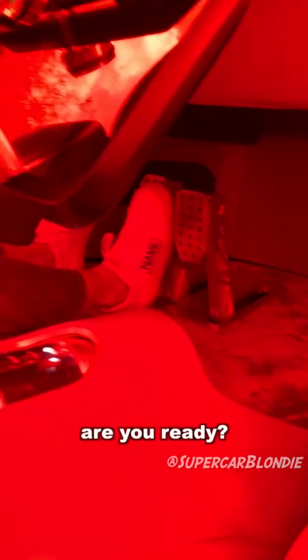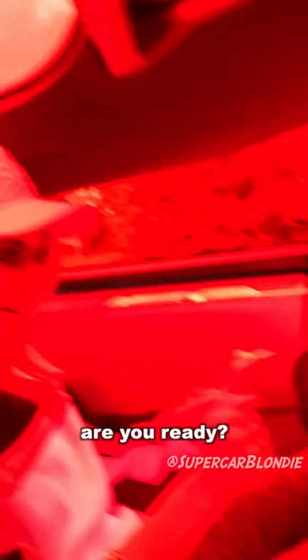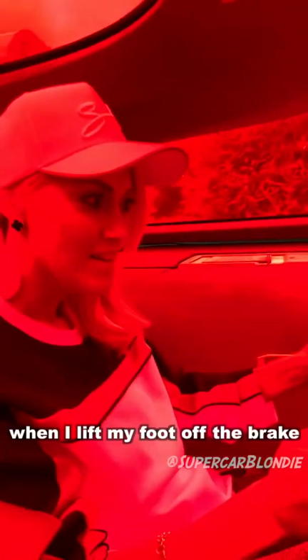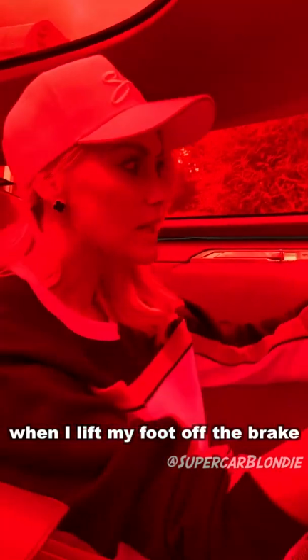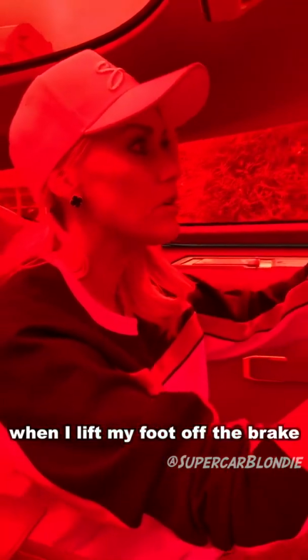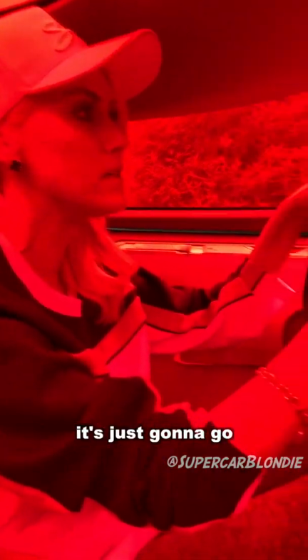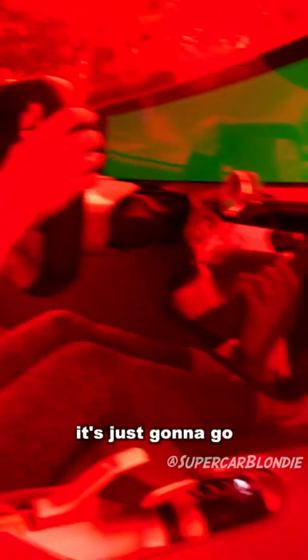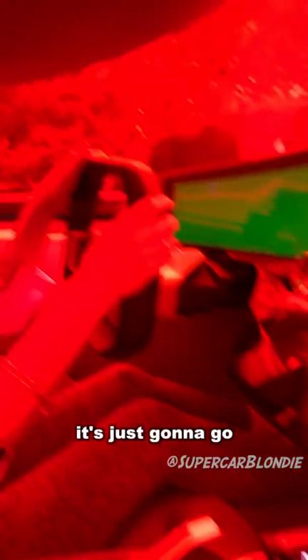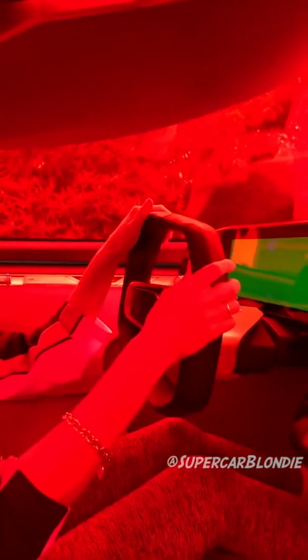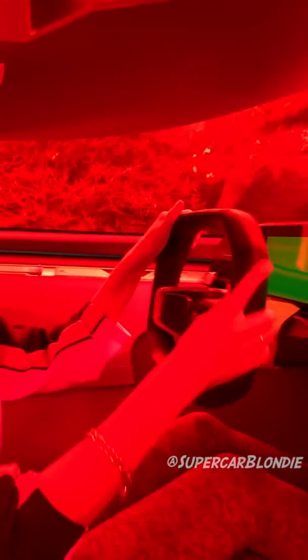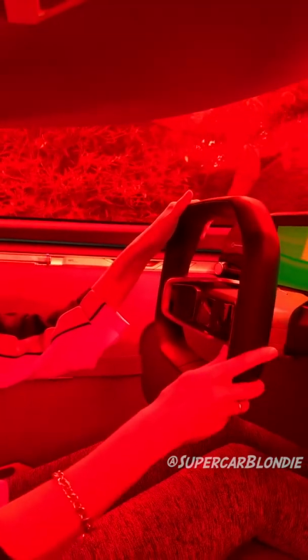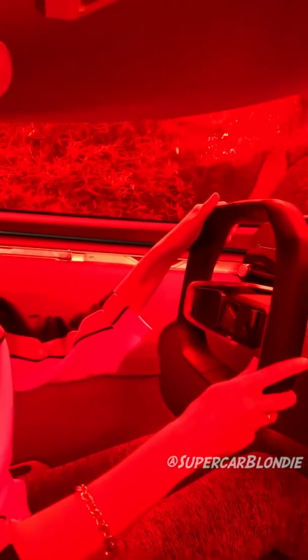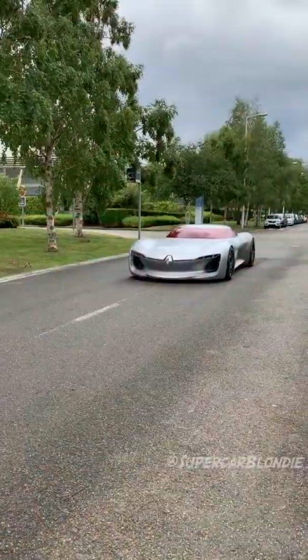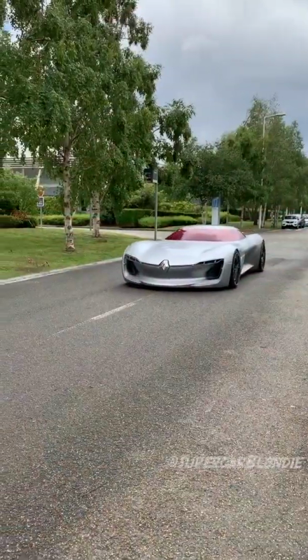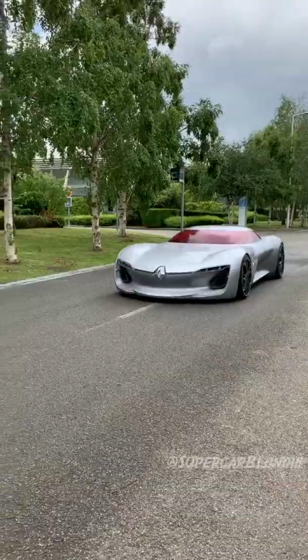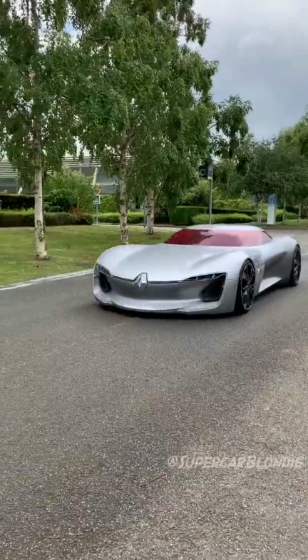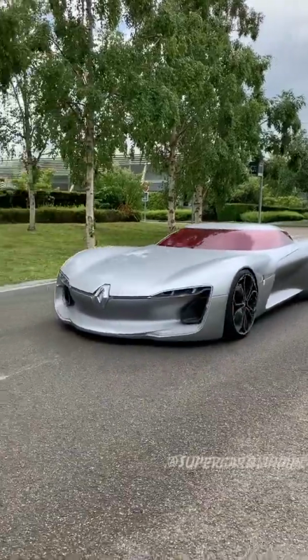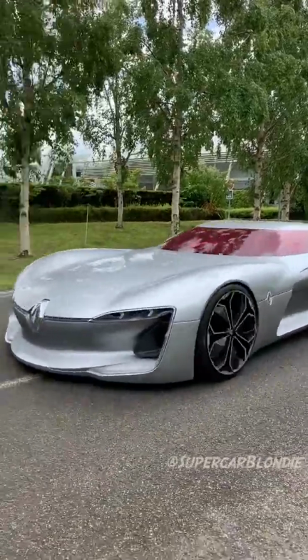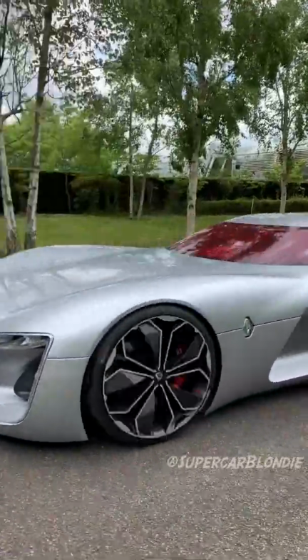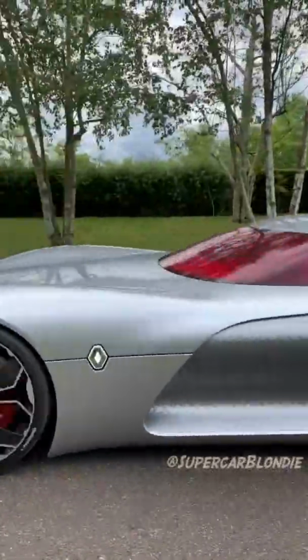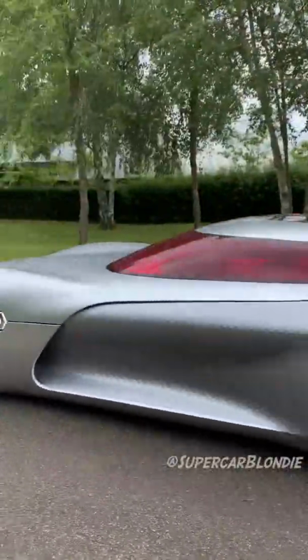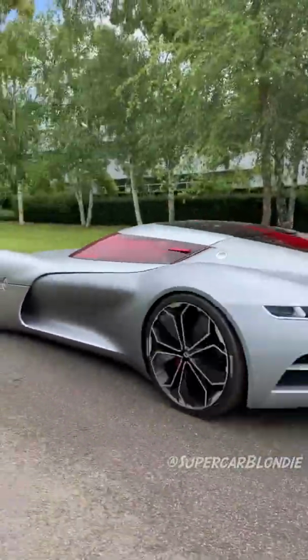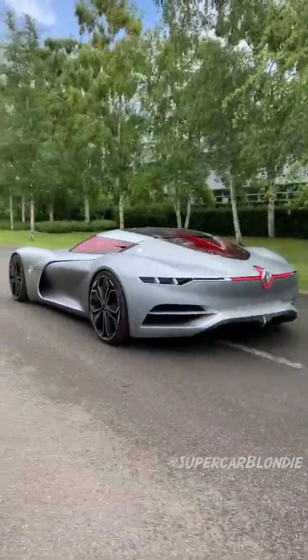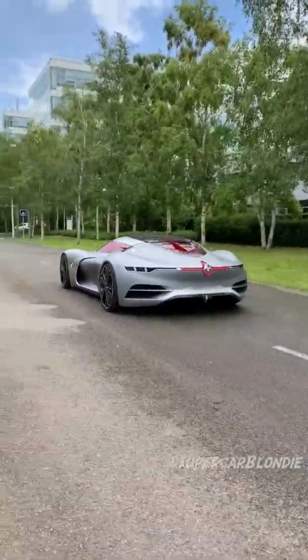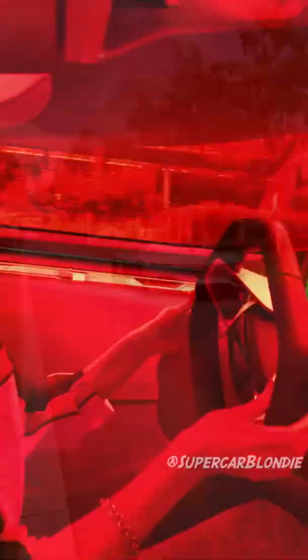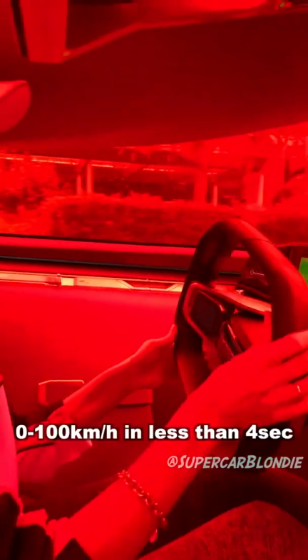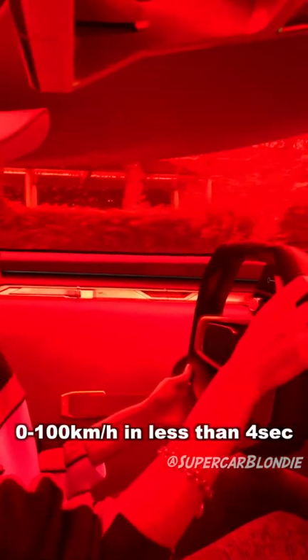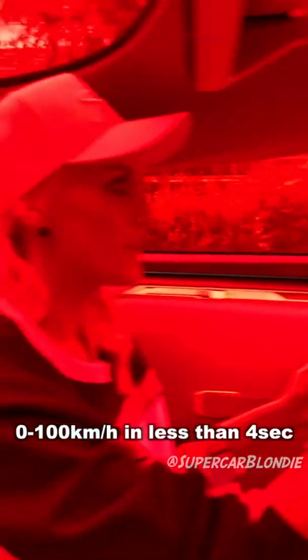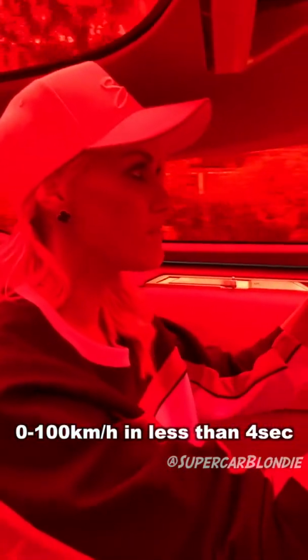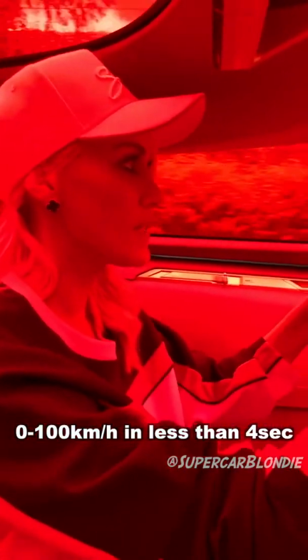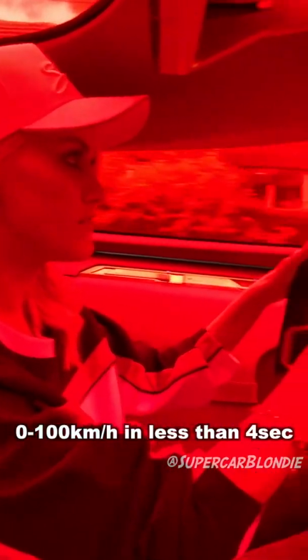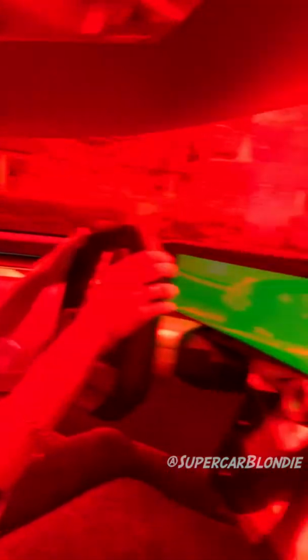You ready? Ready. Okay, when I lift my foot off the brake it's just going to go. So here we go. Zero to a hundred in less than four seconds — it's a fast car.